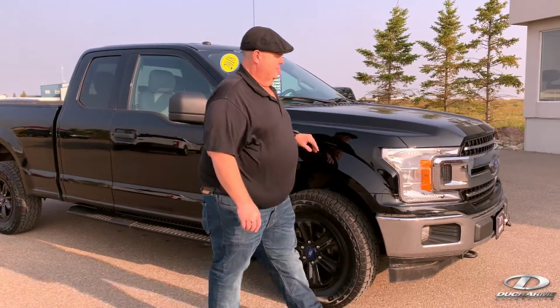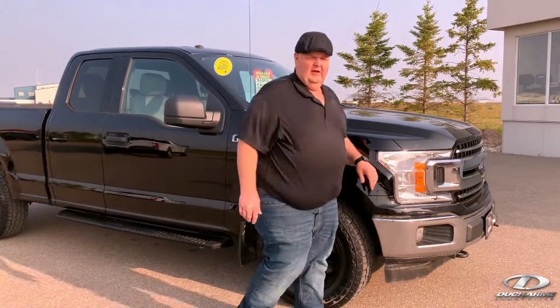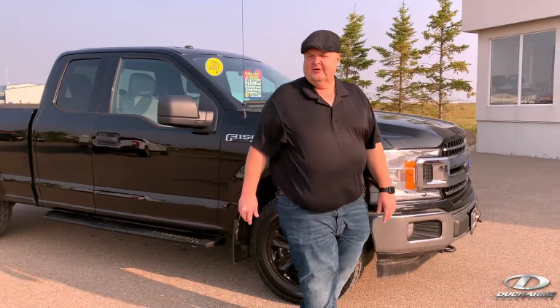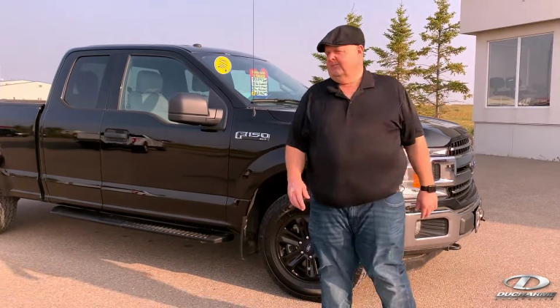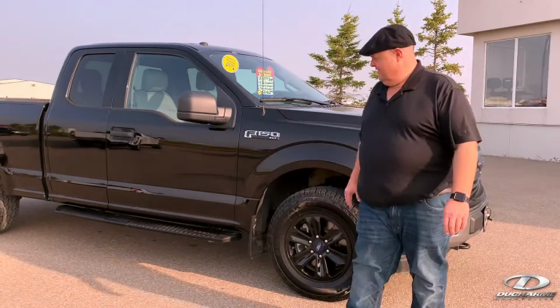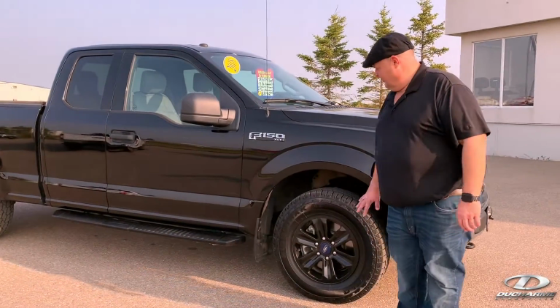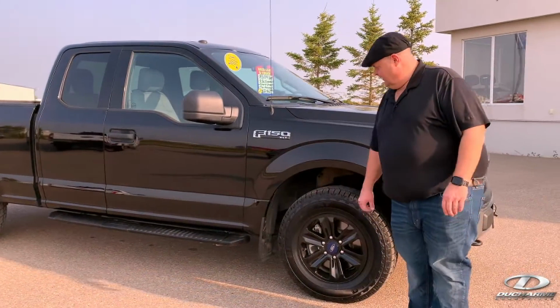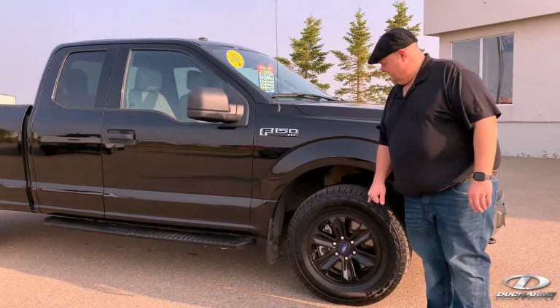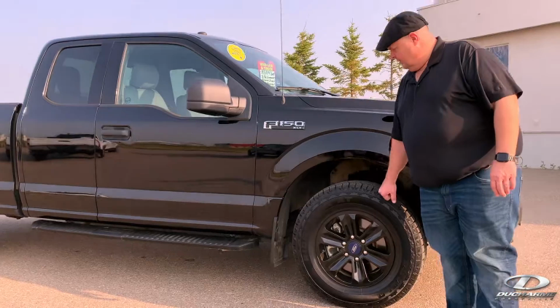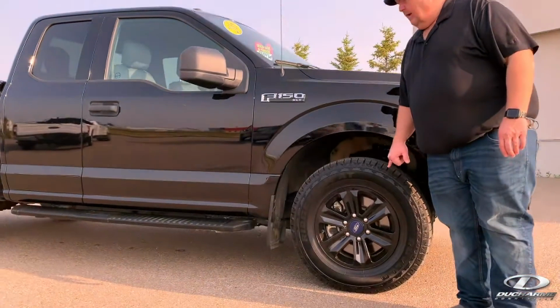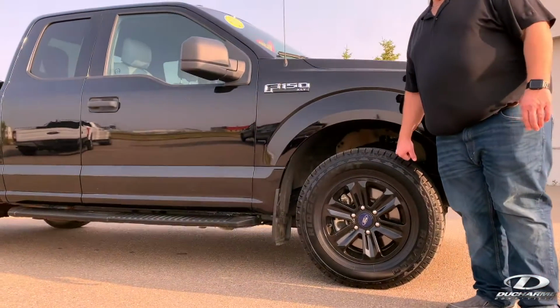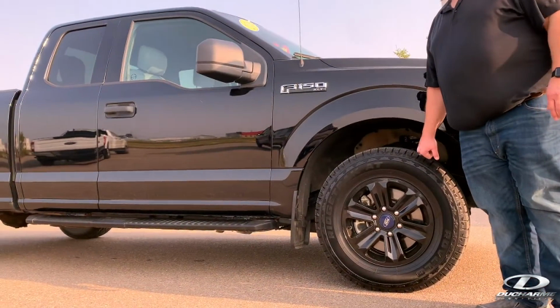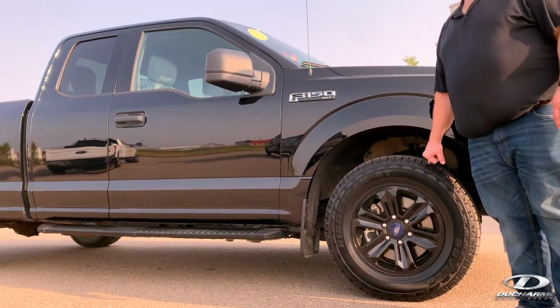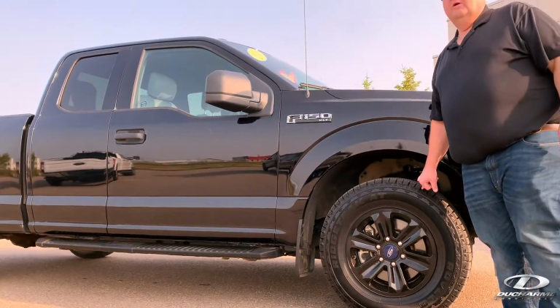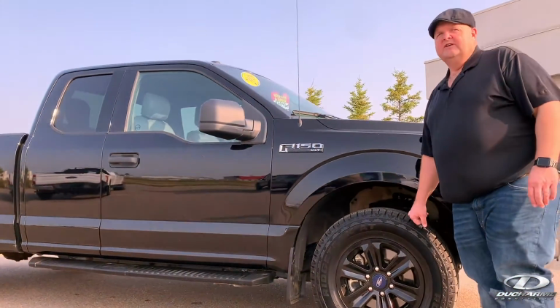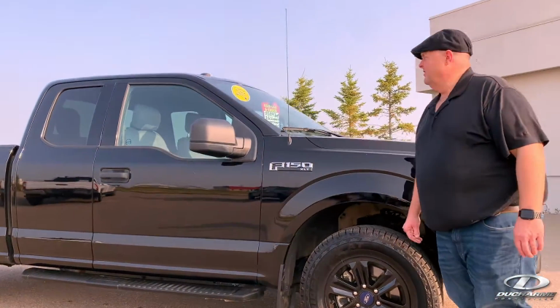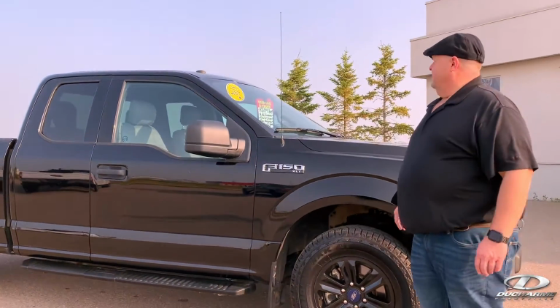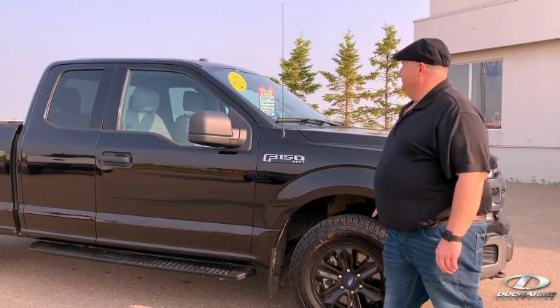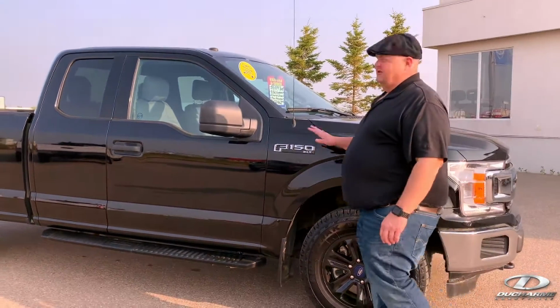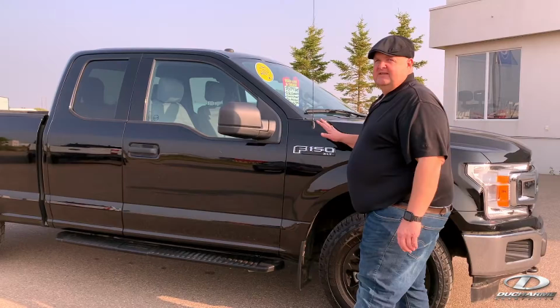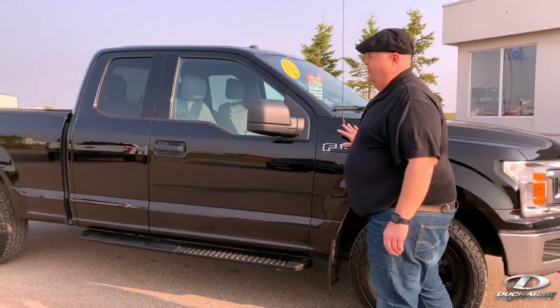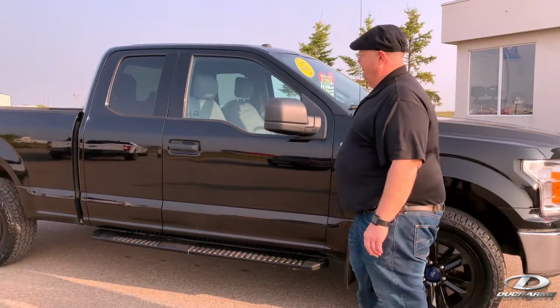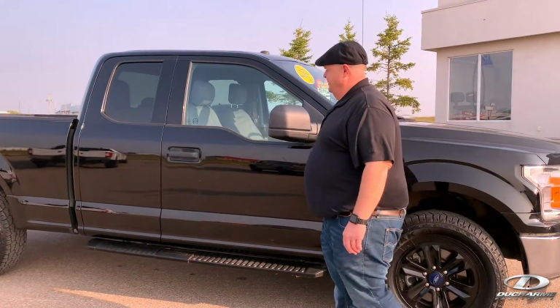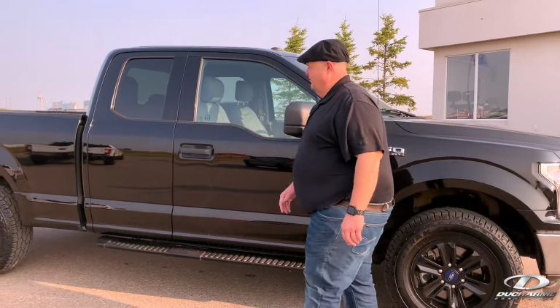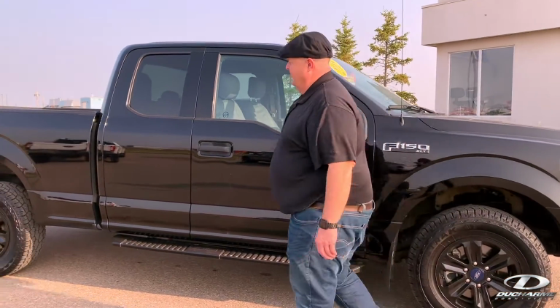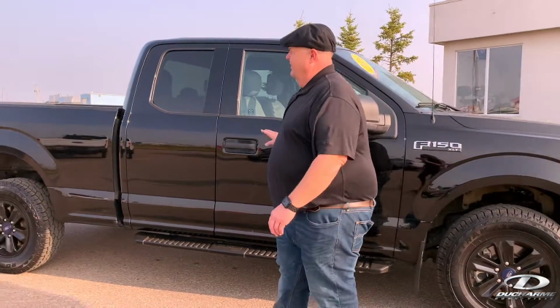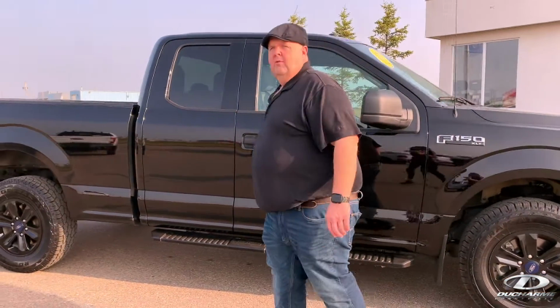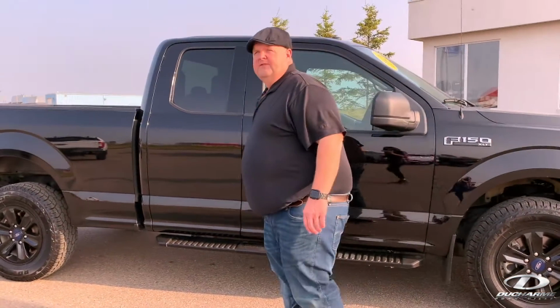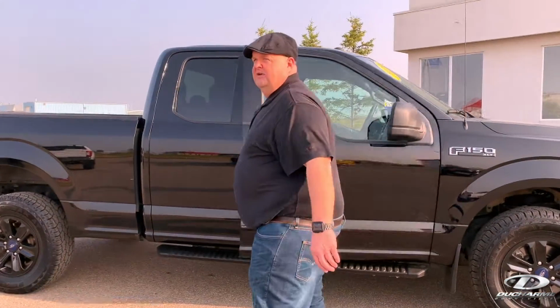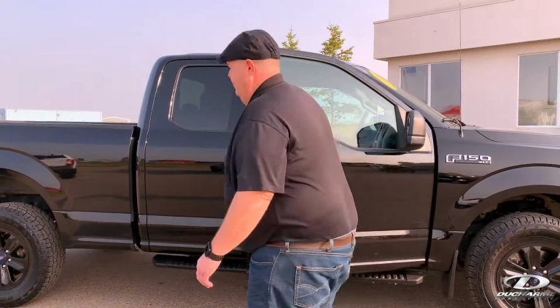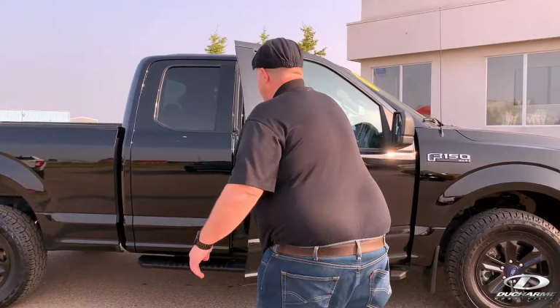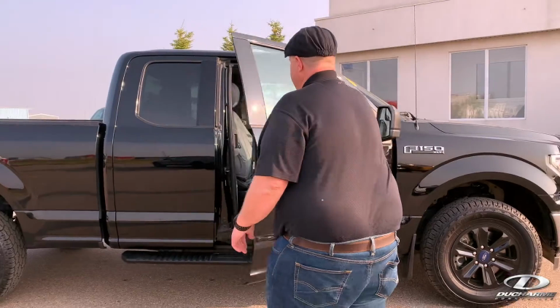This one here we've dressed it up with some nice wheel covers on it. It has newer Ridge Tracks on there, which are an all-weather tire. This one here has just over 83,000 kilometers on it. Running boards and a factory spray-in box liner.